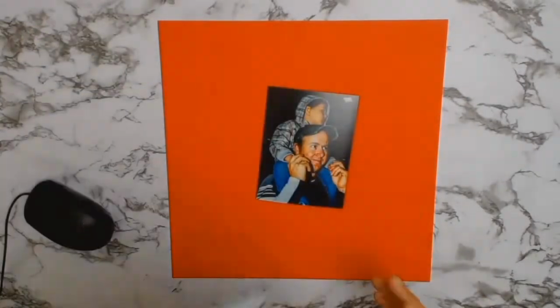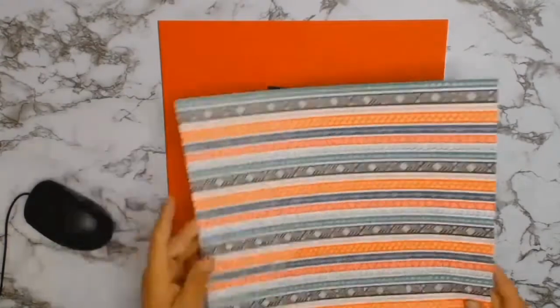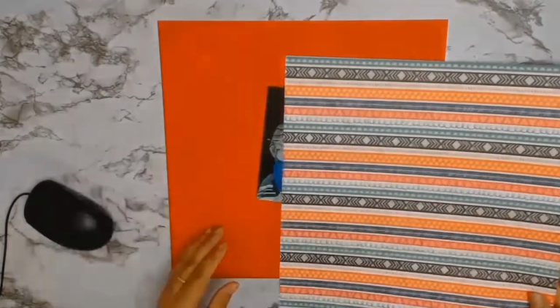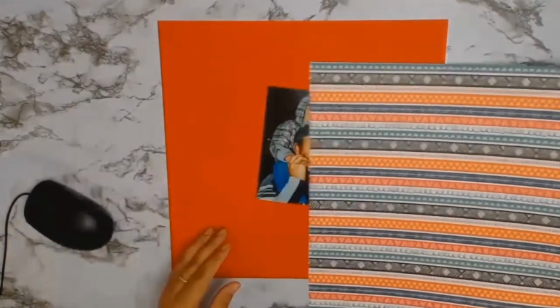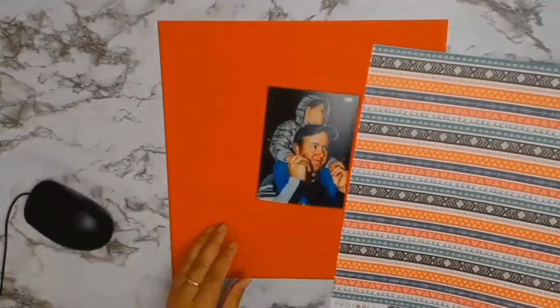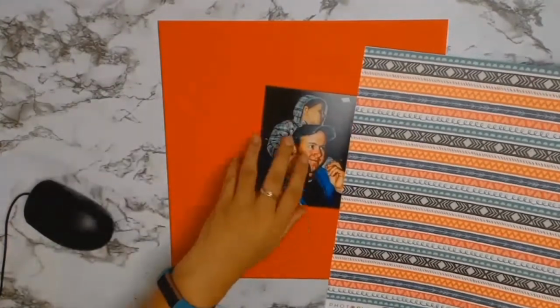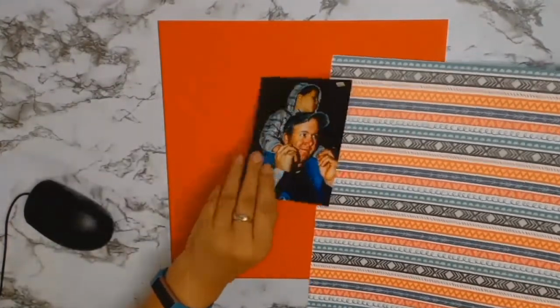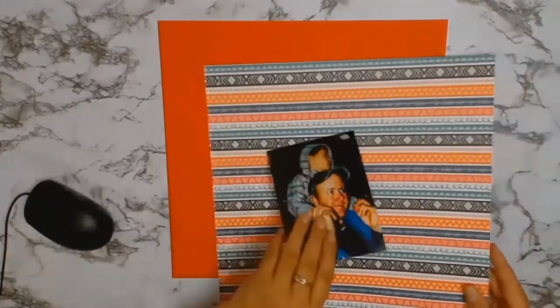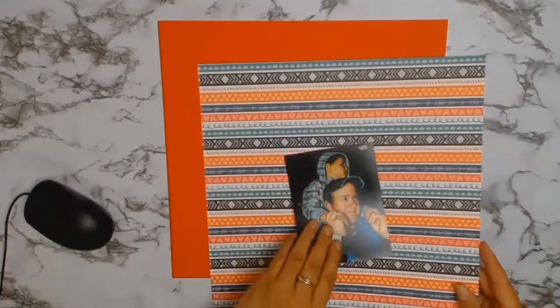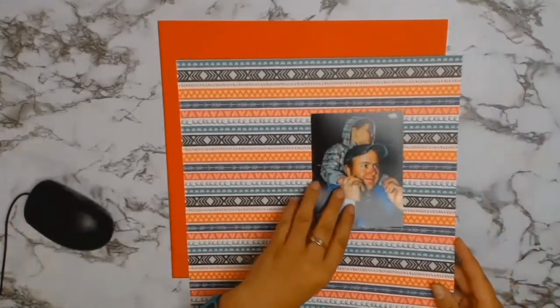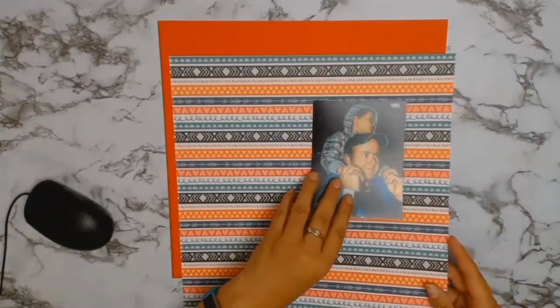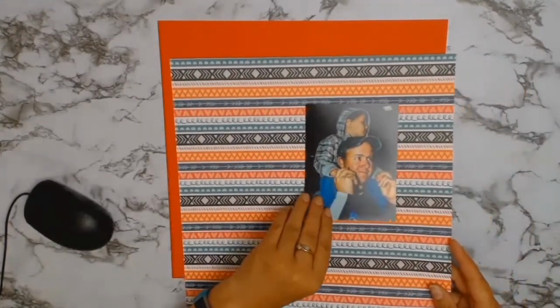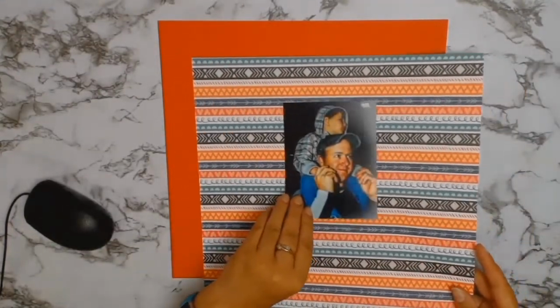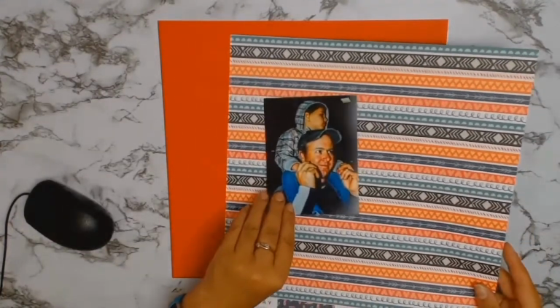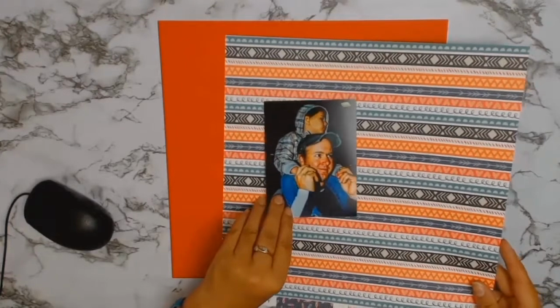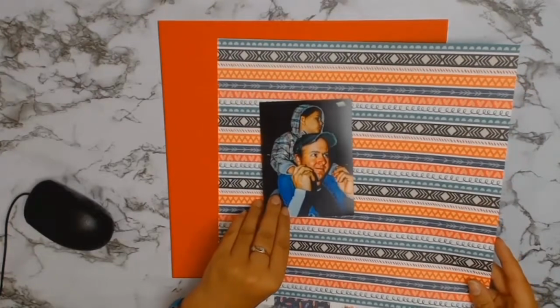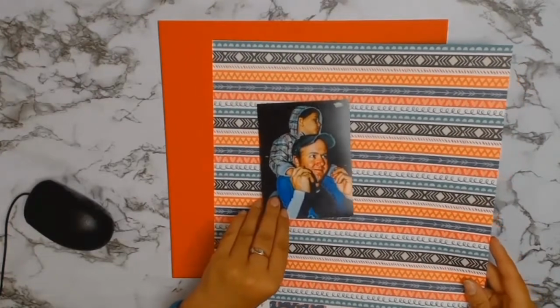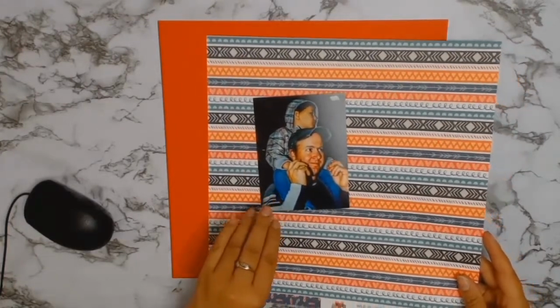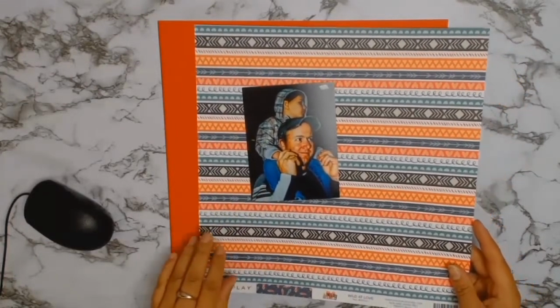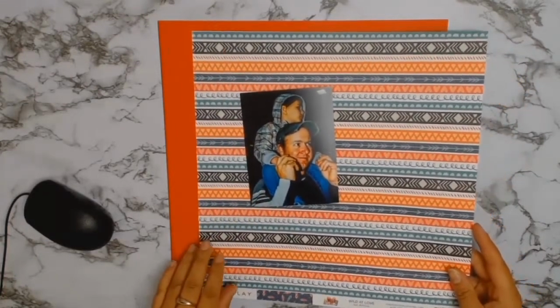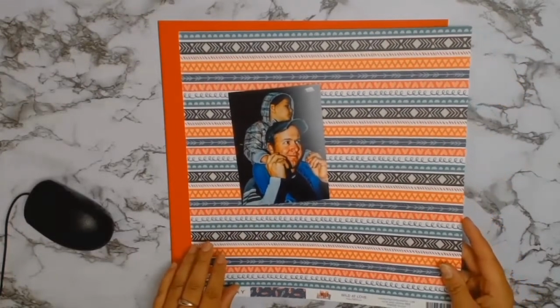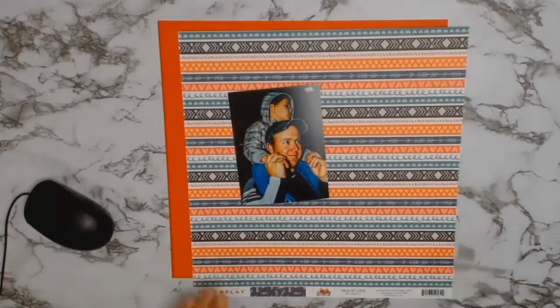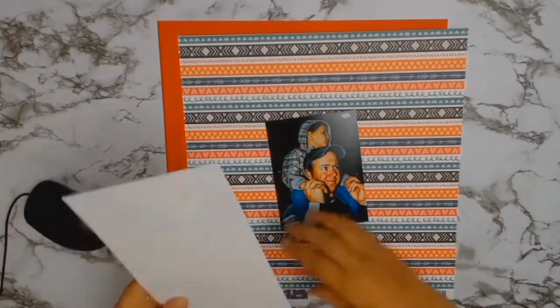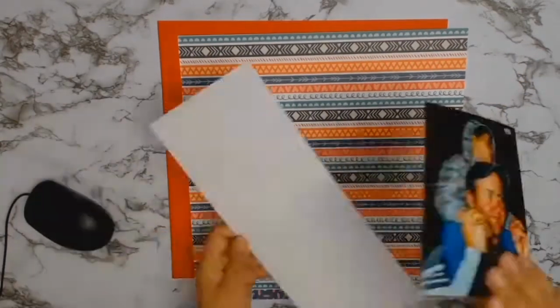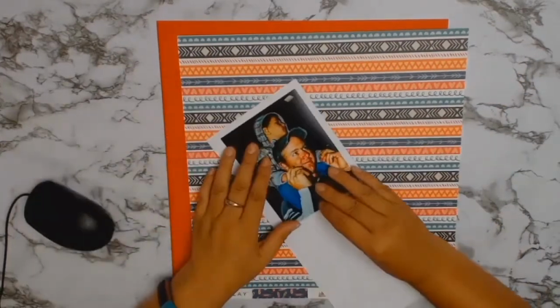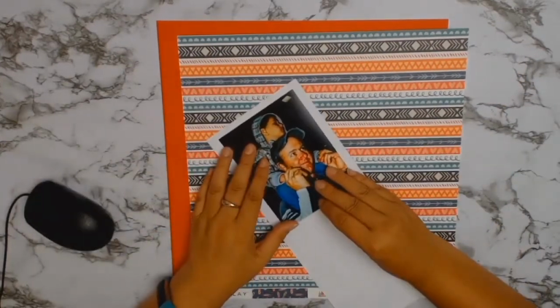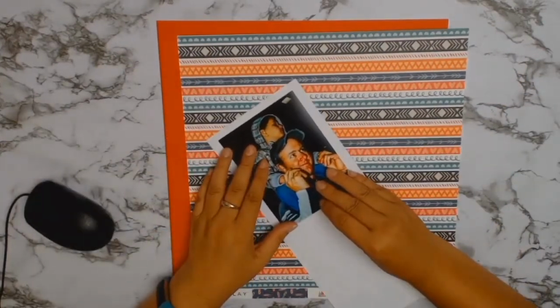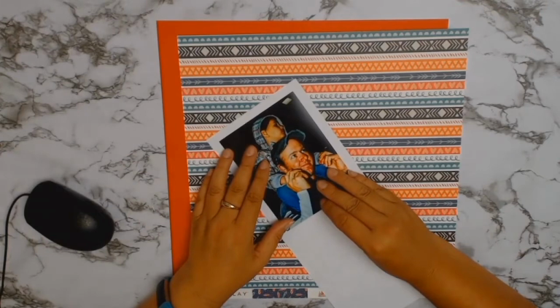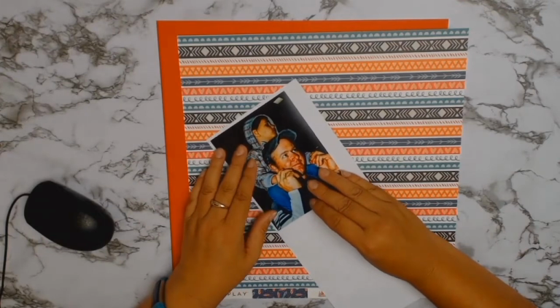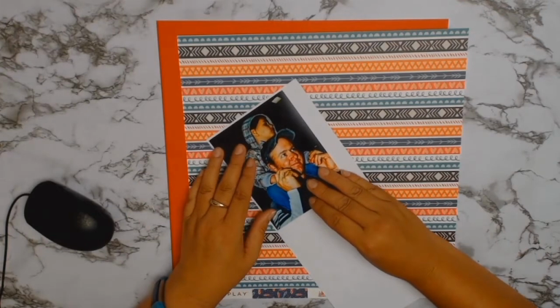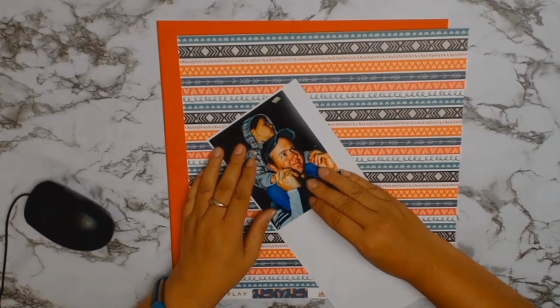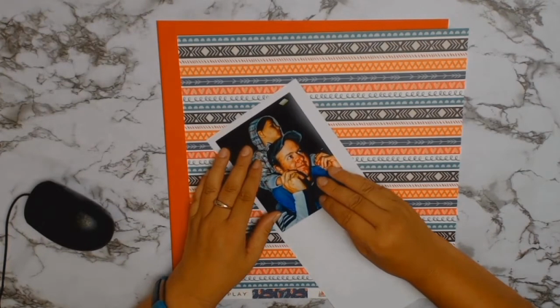In the description I will leave a link to Aunty Vera's website. The core products as well as my chosen products will be on sale at a discounted rate, so please go to the website and check out her store — you will be pleasantly surprised.